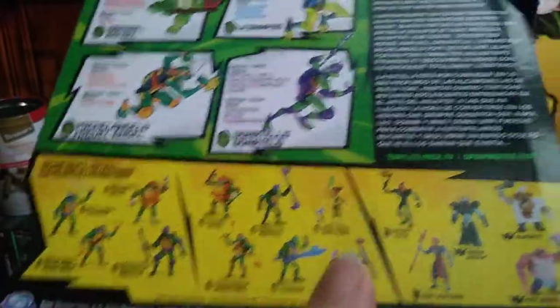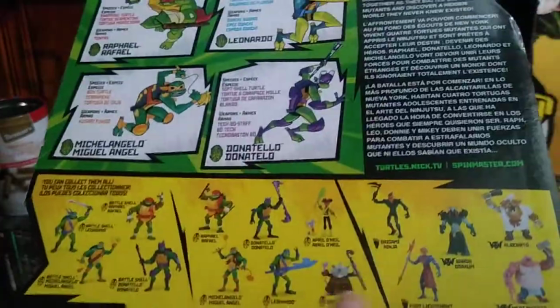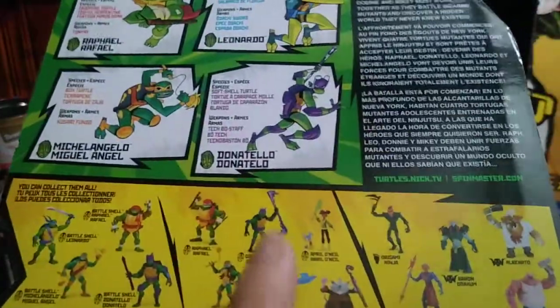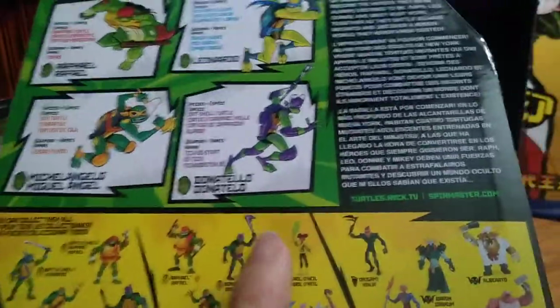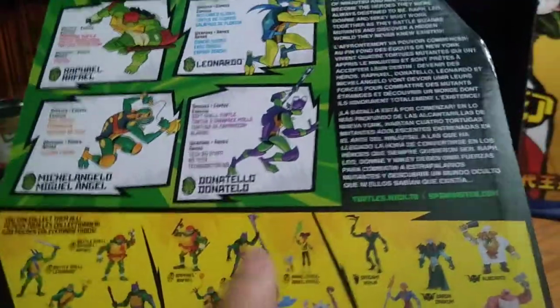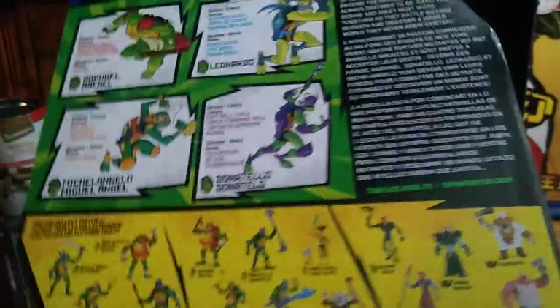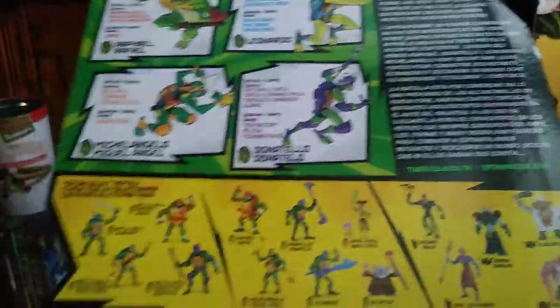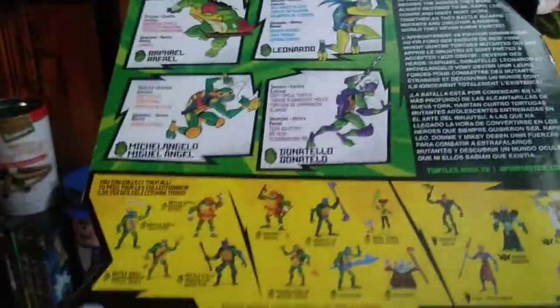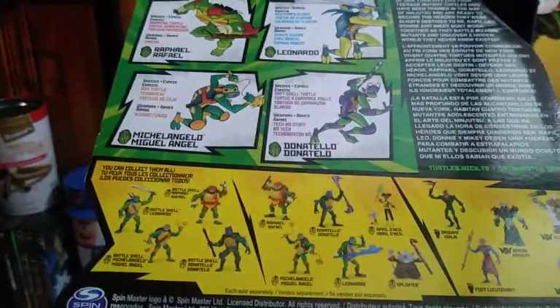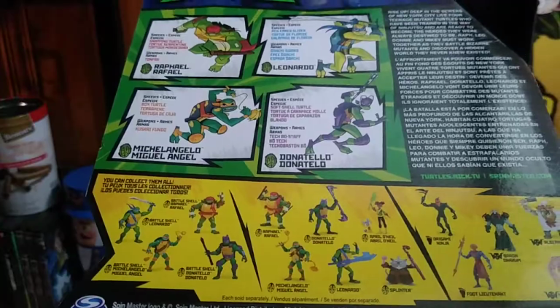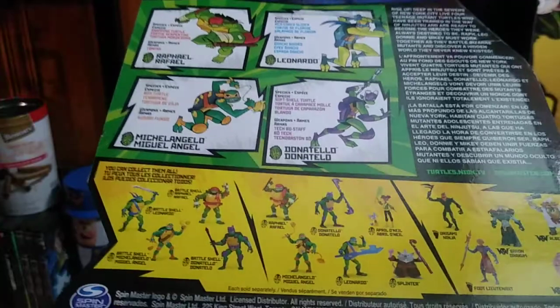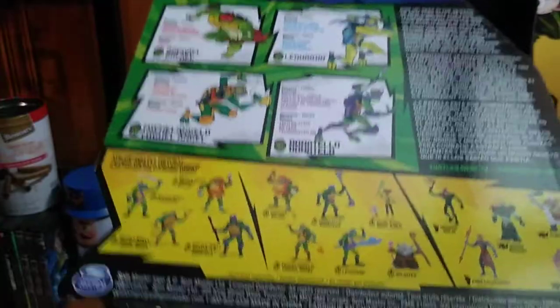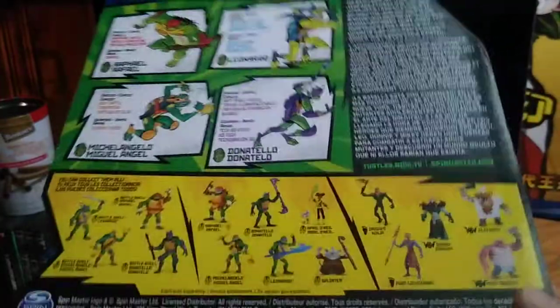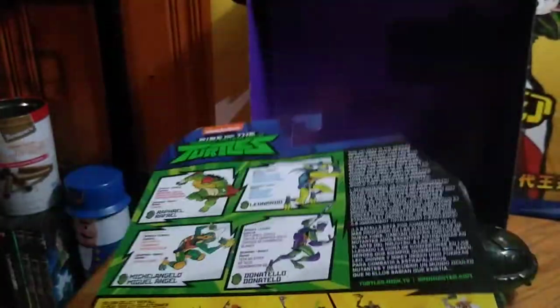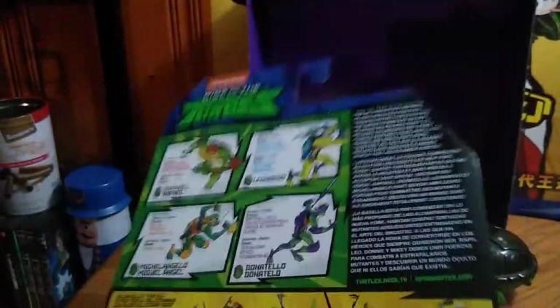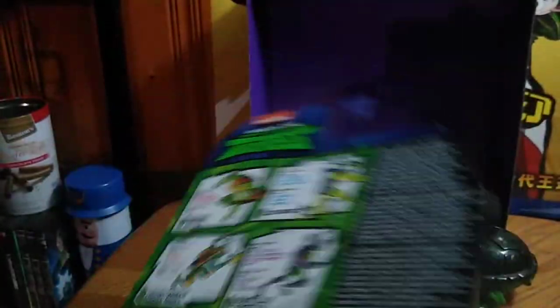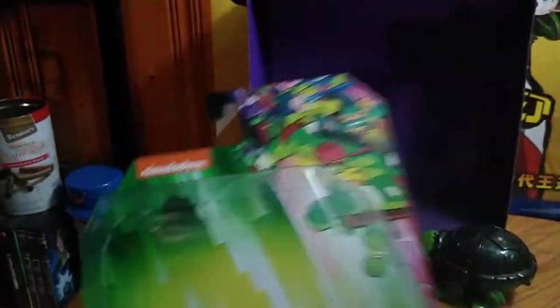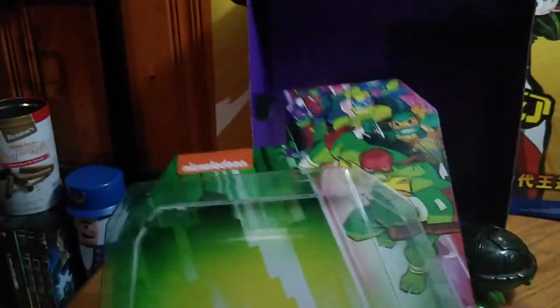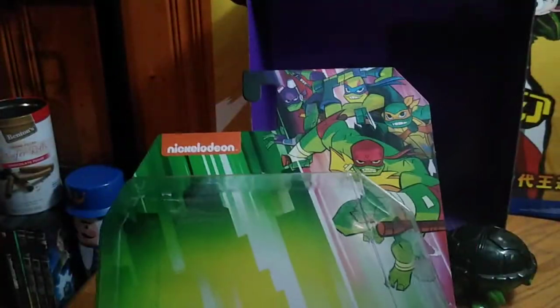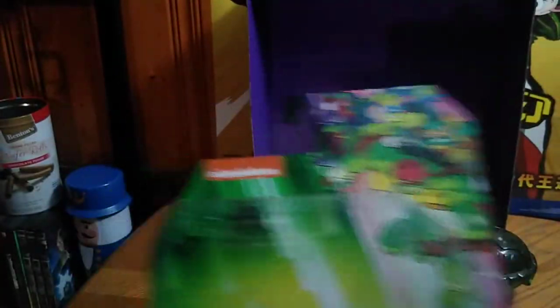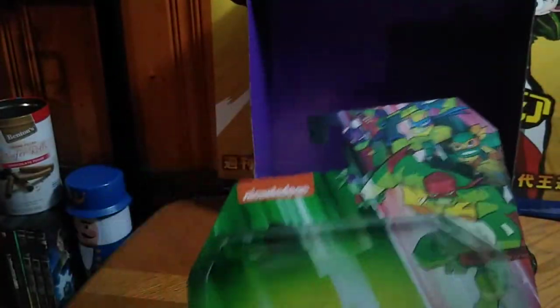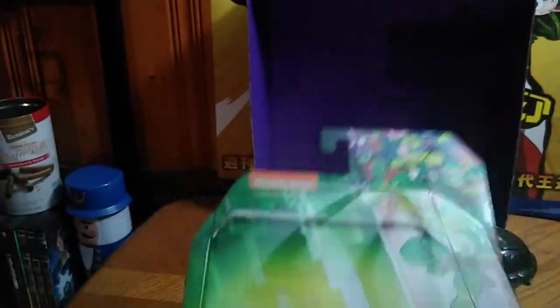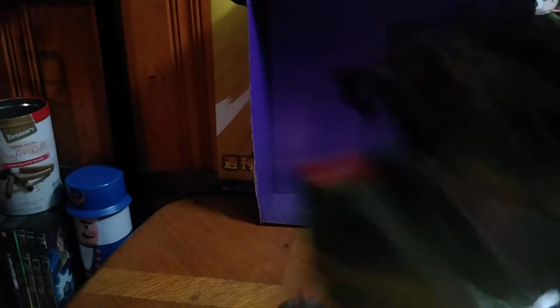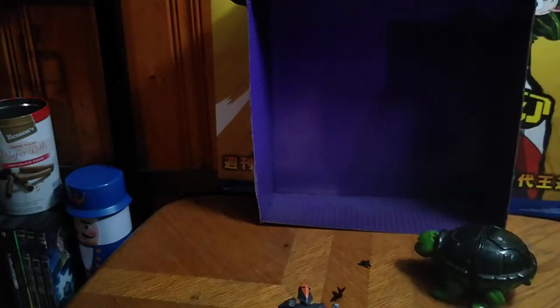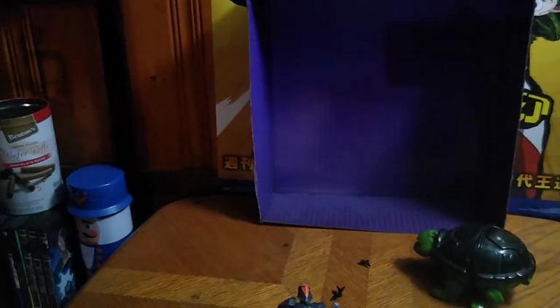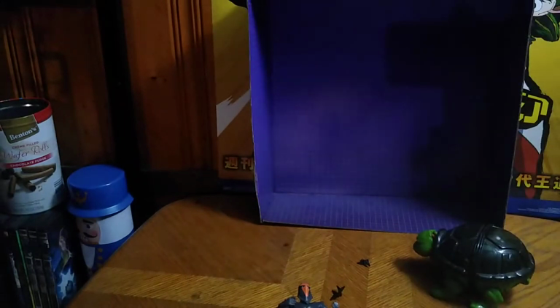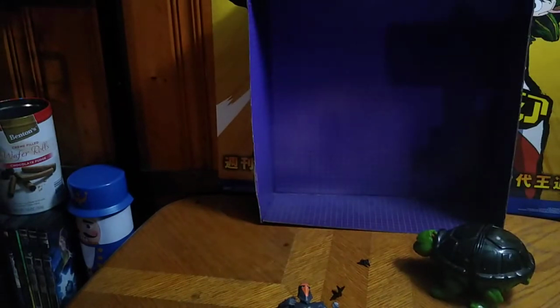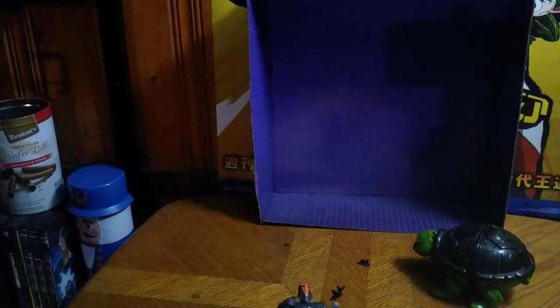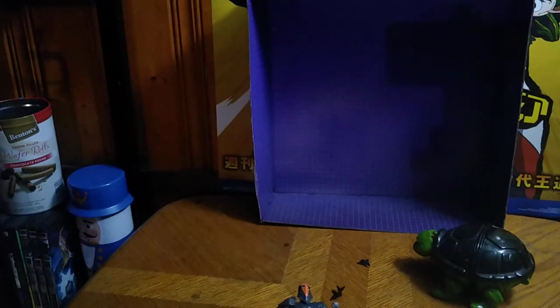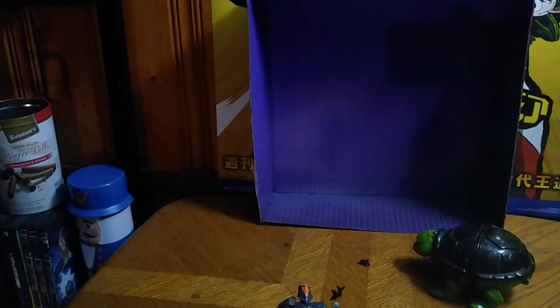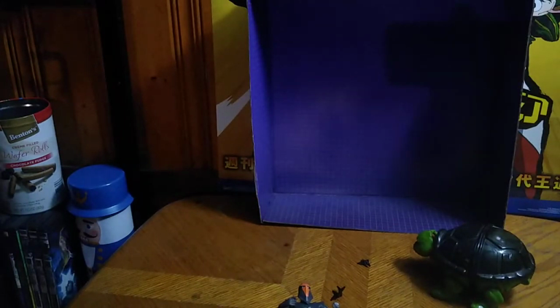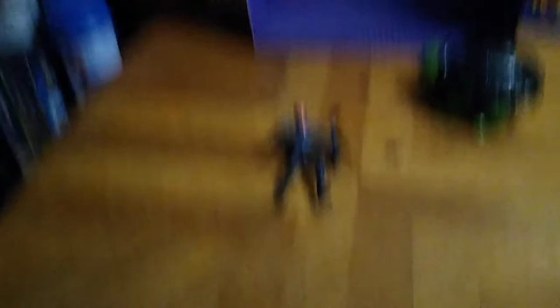I'll definitely pick up Master Splinter and probably April and the other turtles. Yeah, I like this line of figures, it's pretty cool.